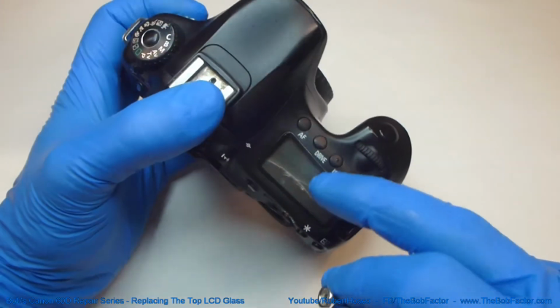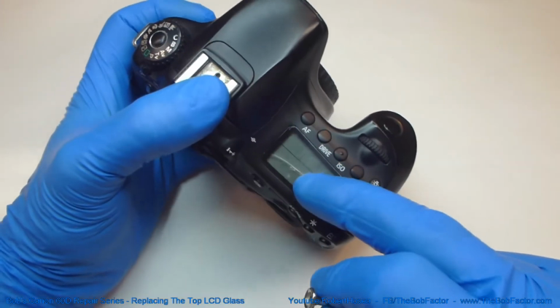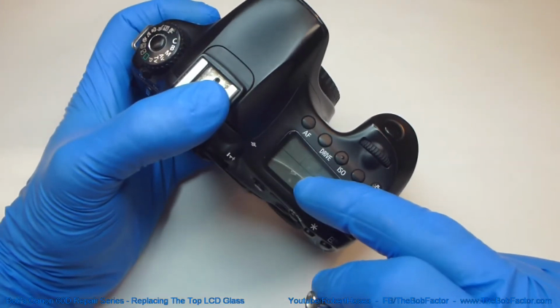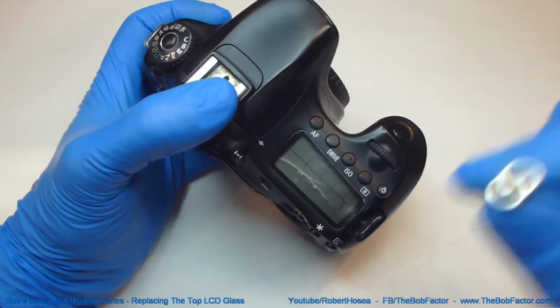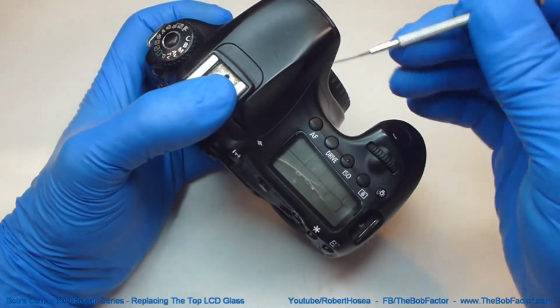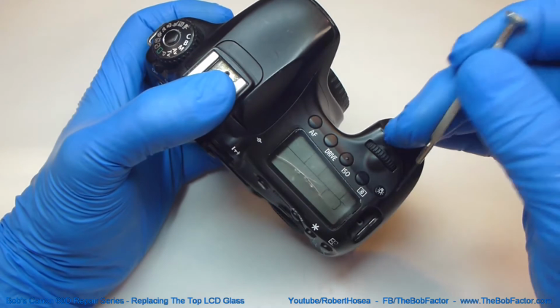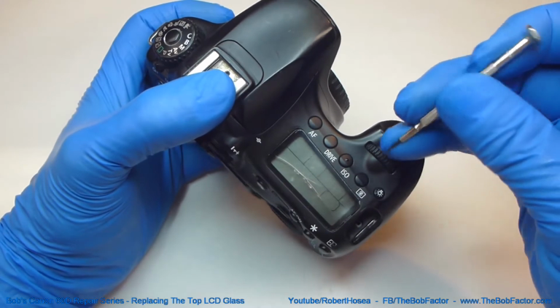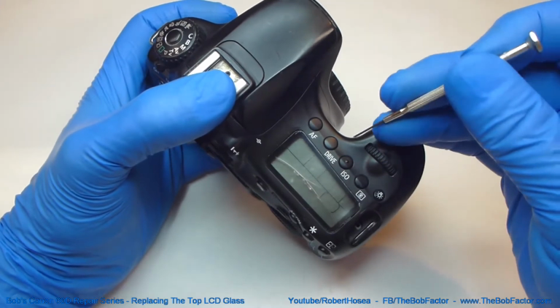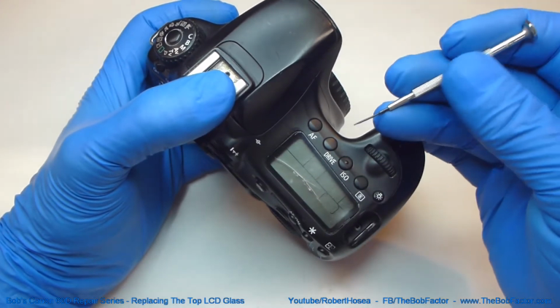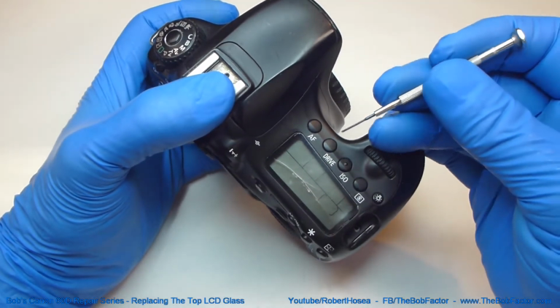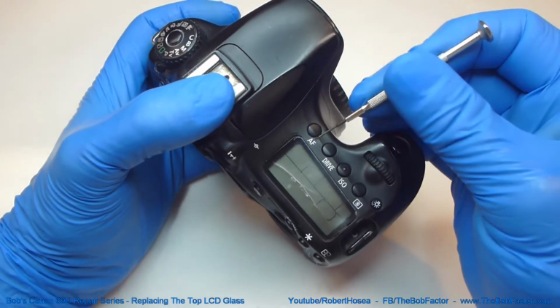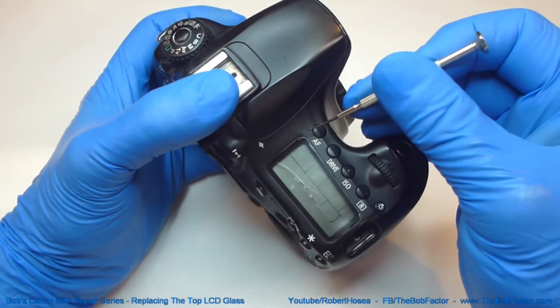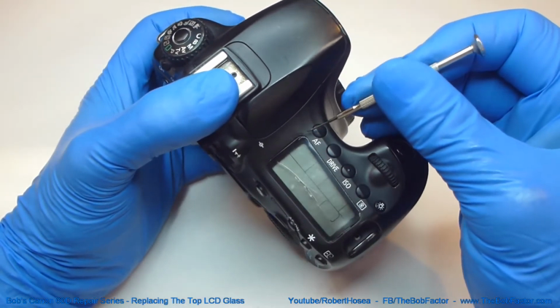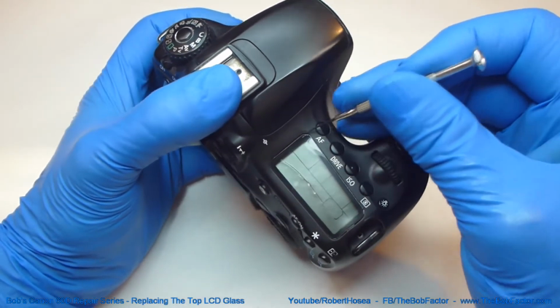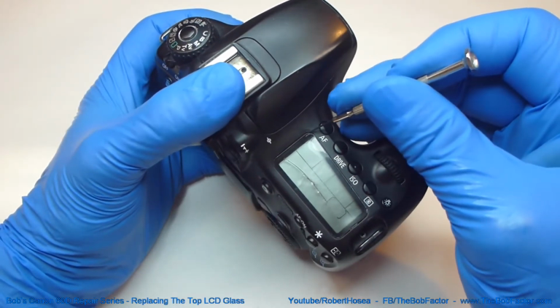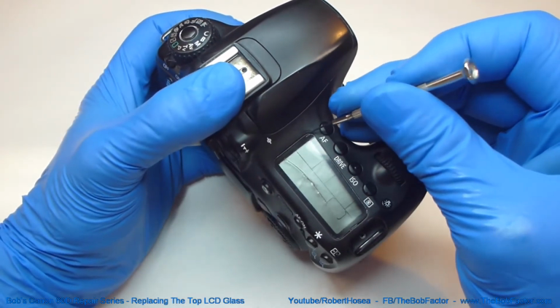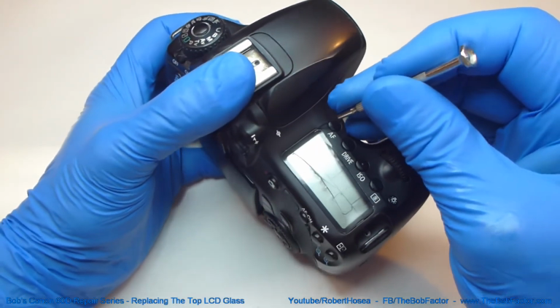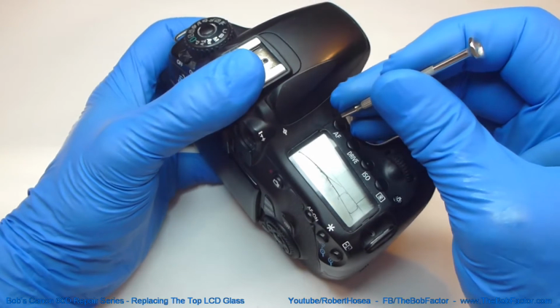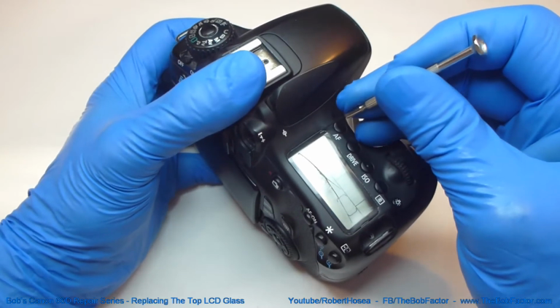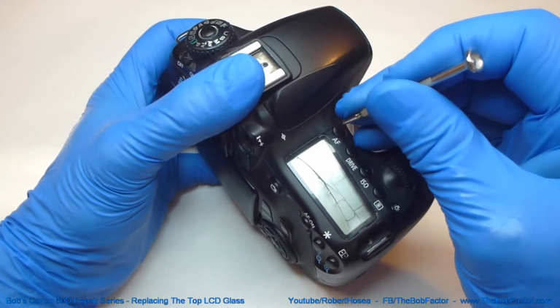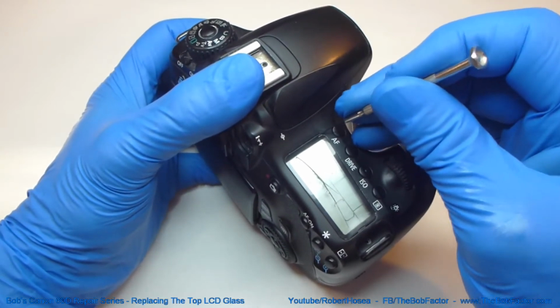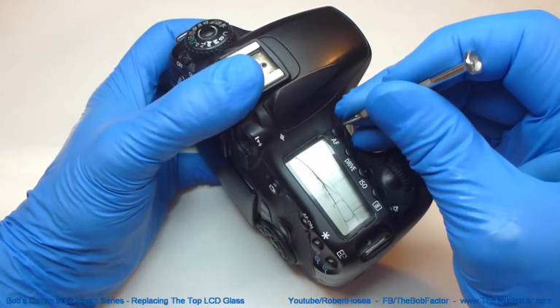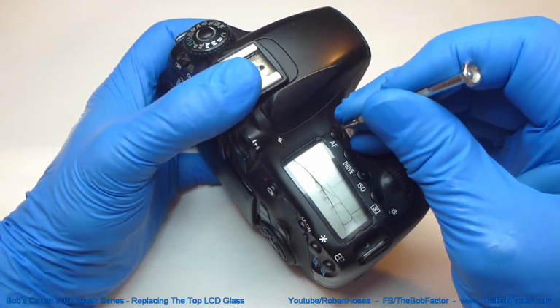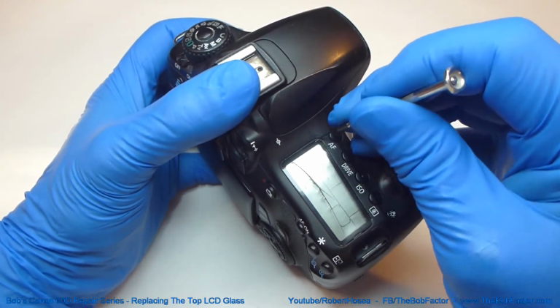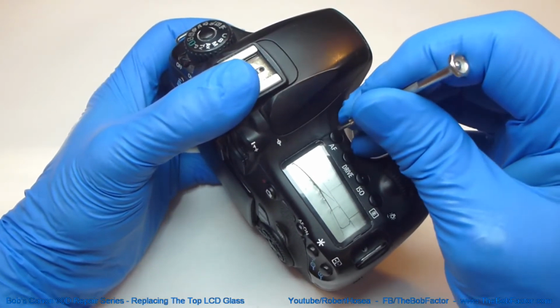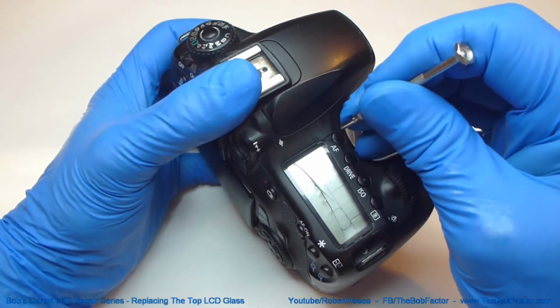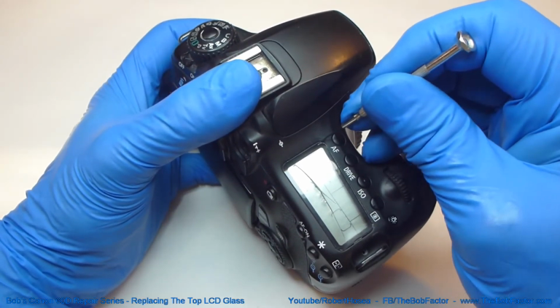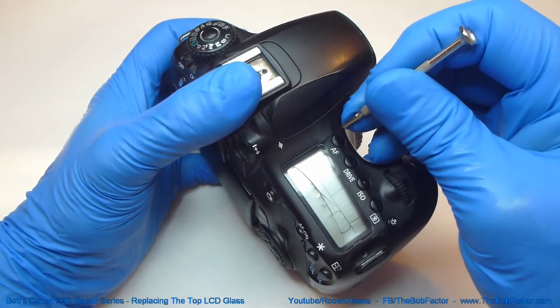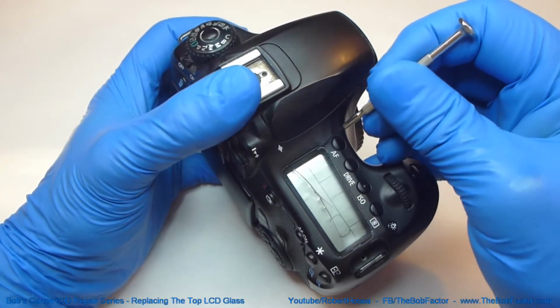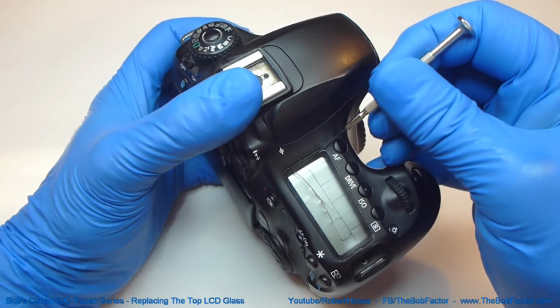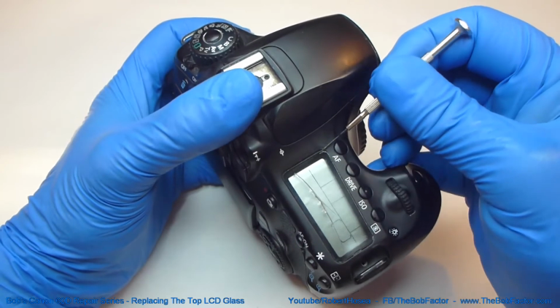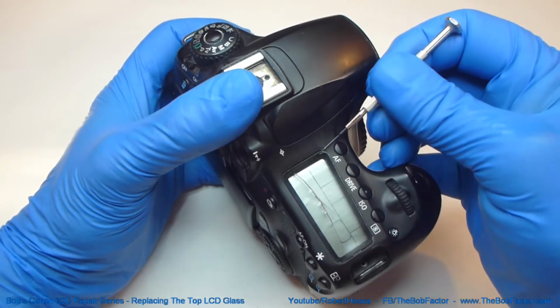Once you've got it heated up, just take something small like a utility knife or a very small screwdriver and put it down in between the edge of the camera and the glass. Put it down as far as you can and gently lift up on it.